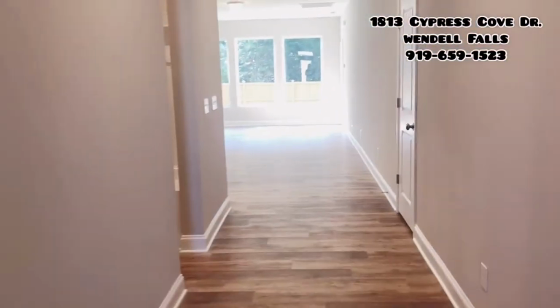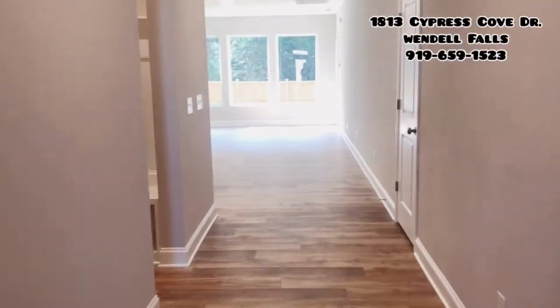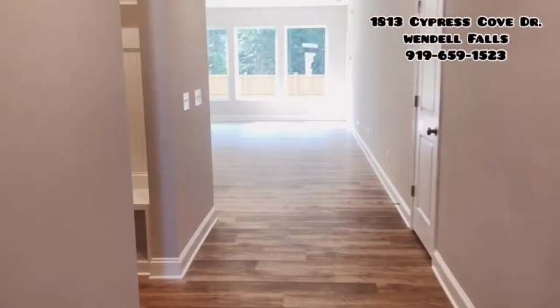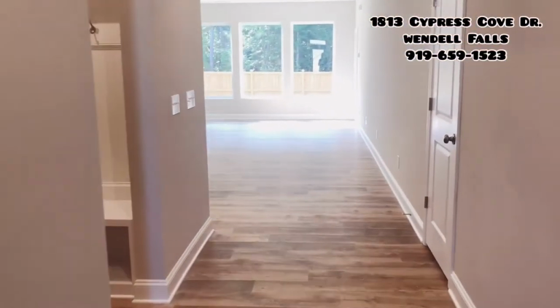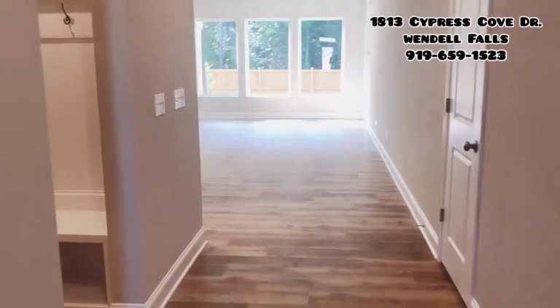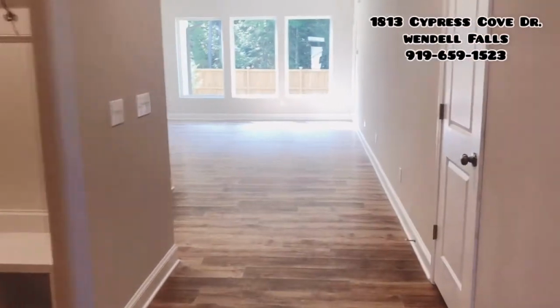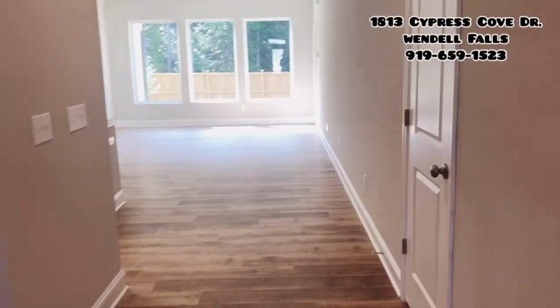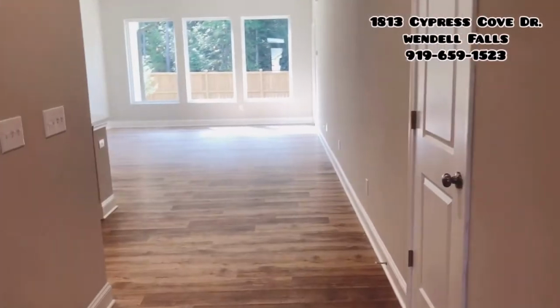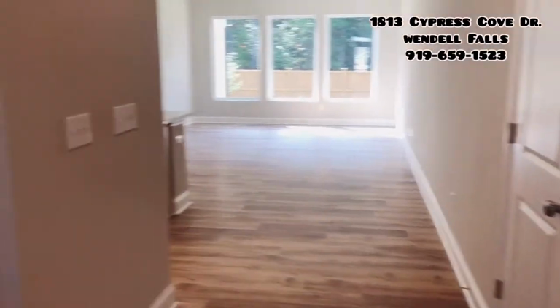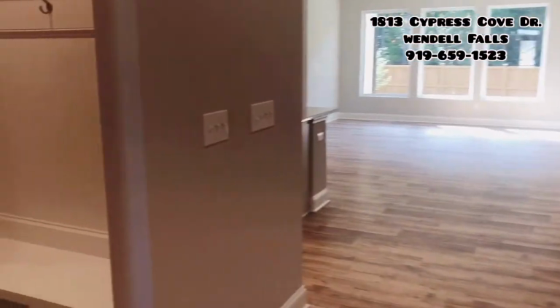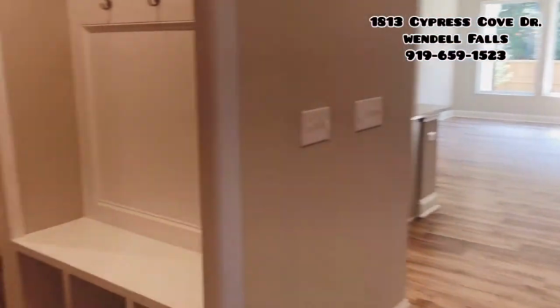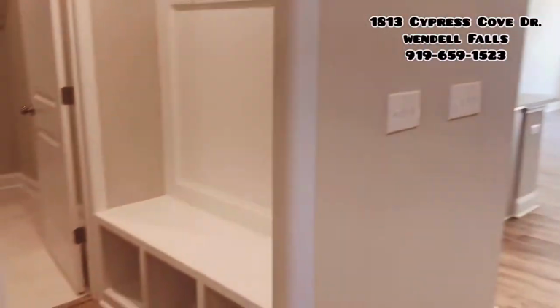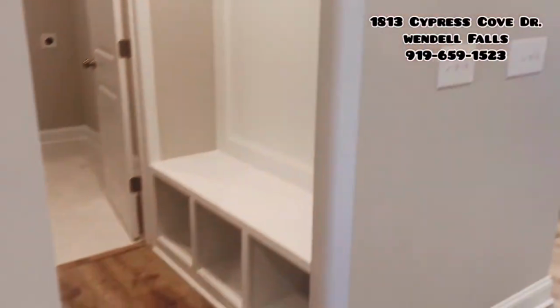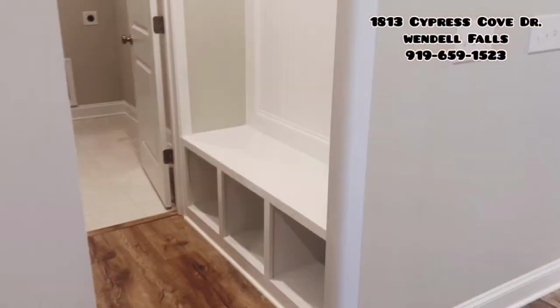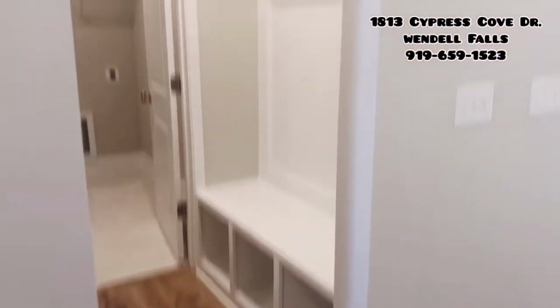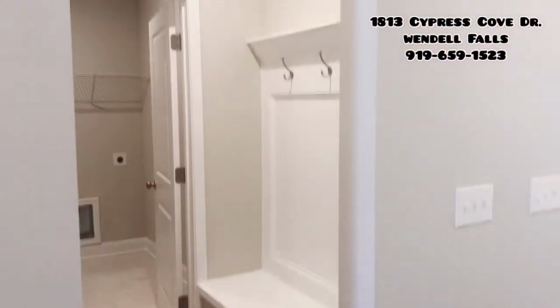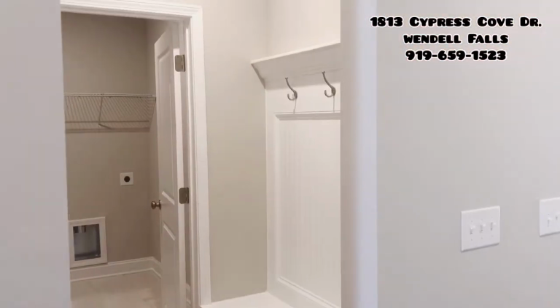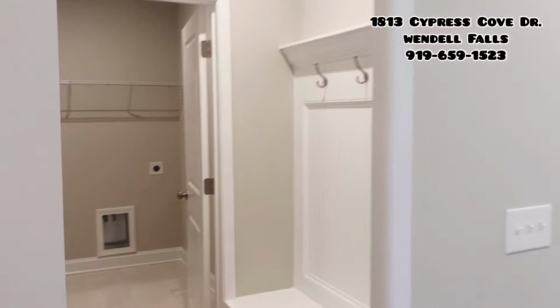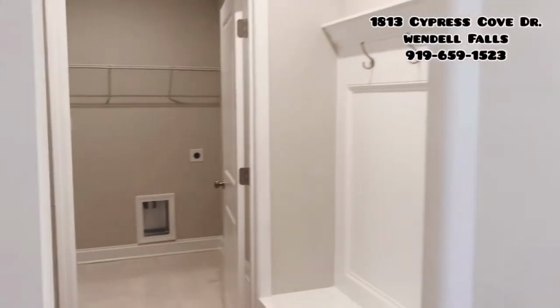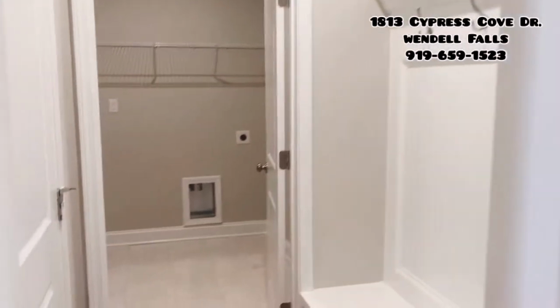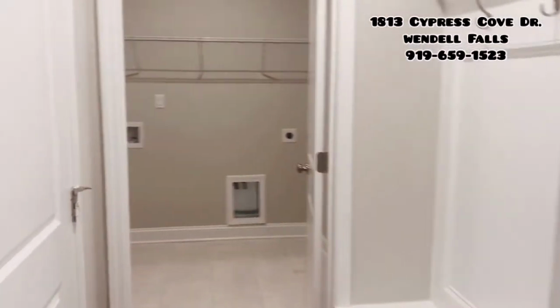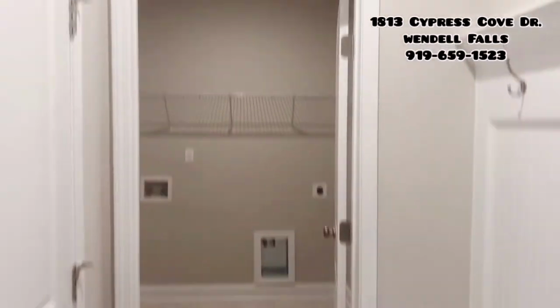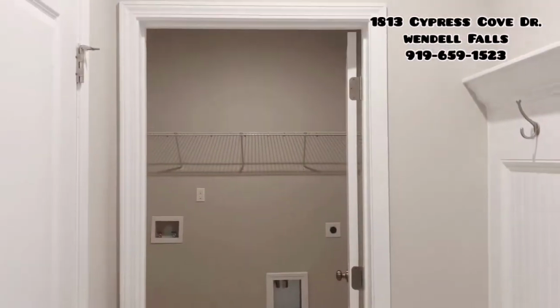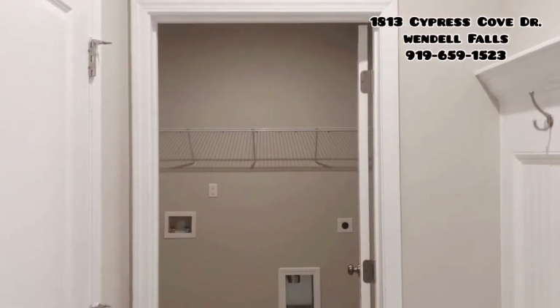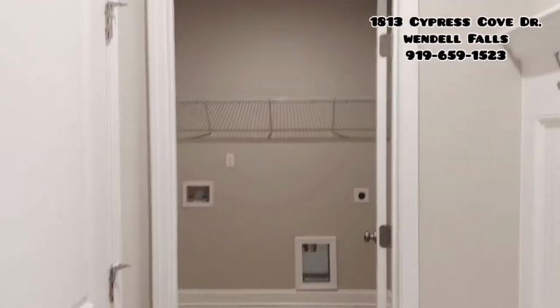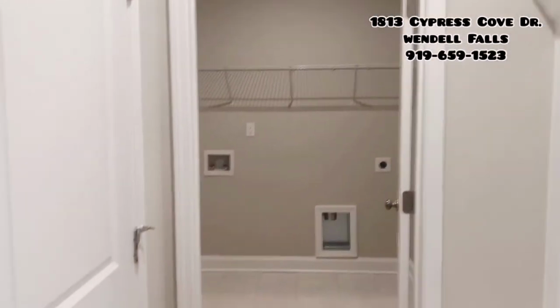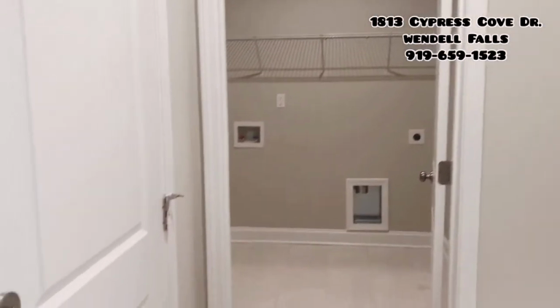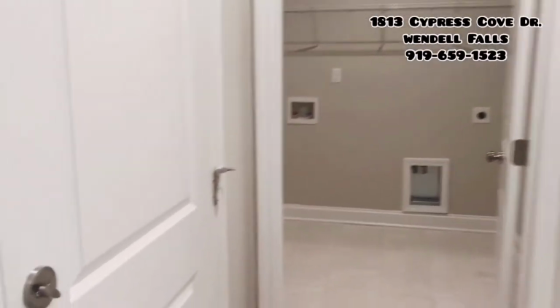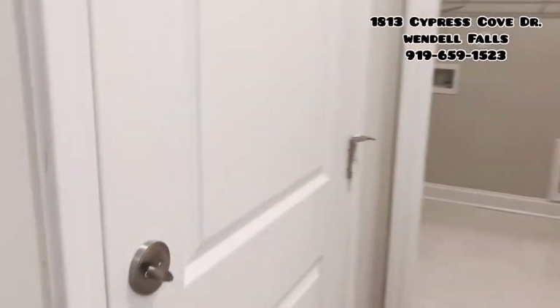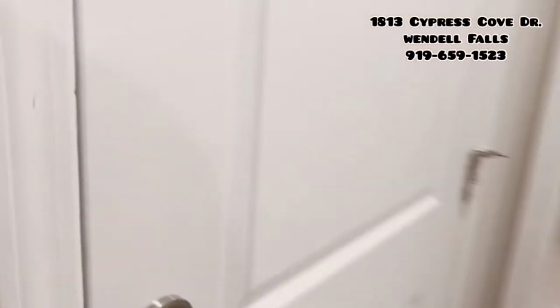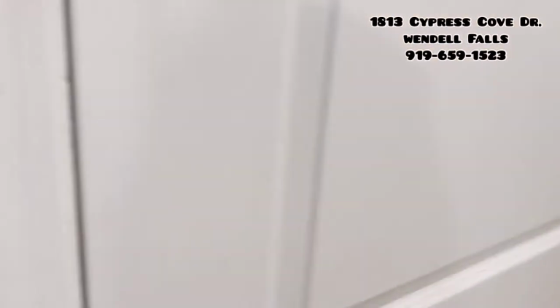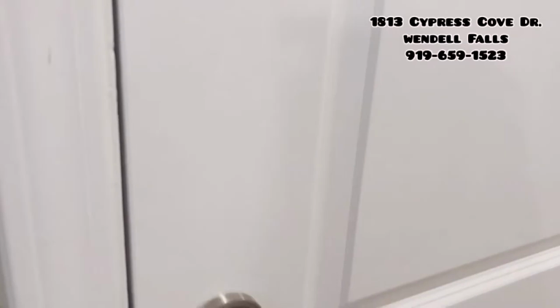Back through the main entry, I have a coat closet here to the right, a drop zone, laundry room, and then here's the entrance to the garage.